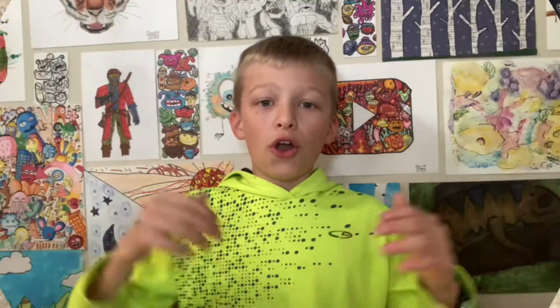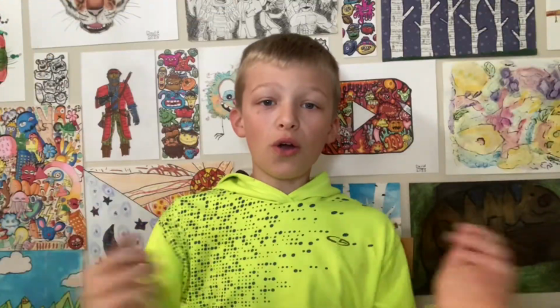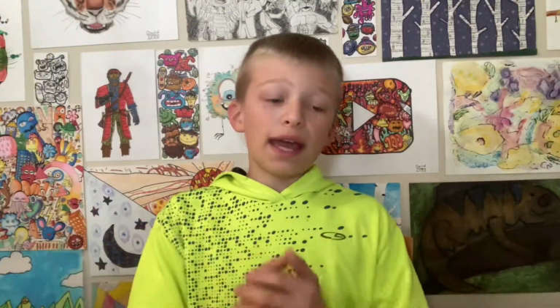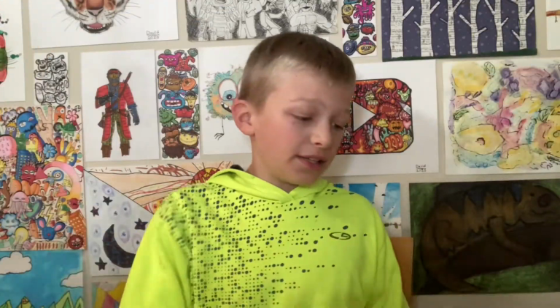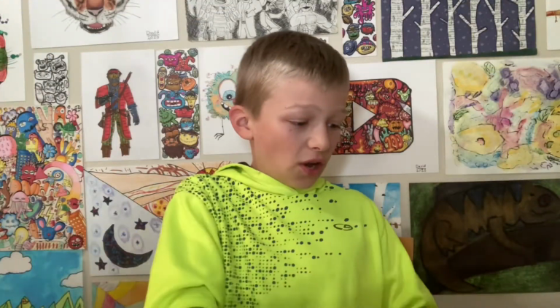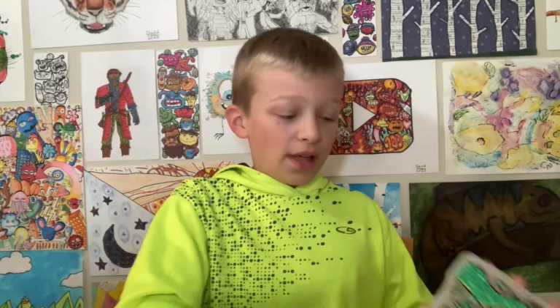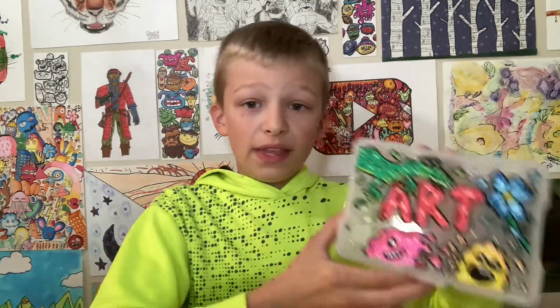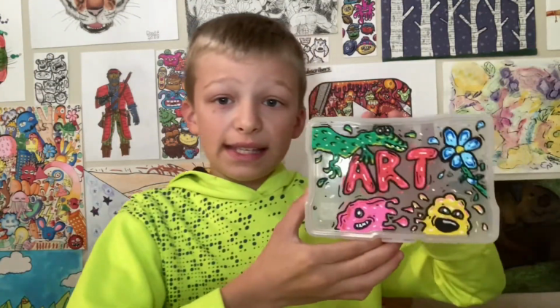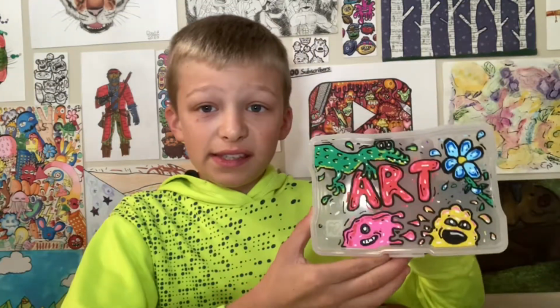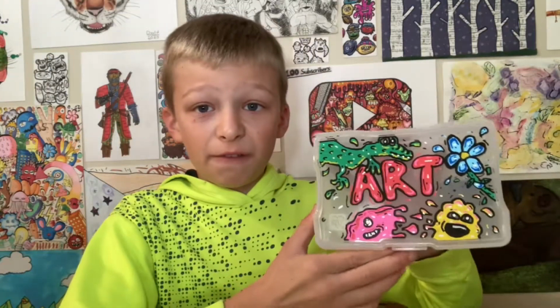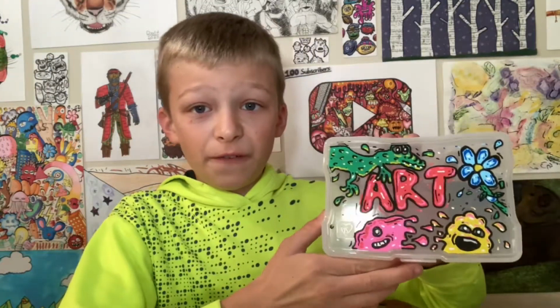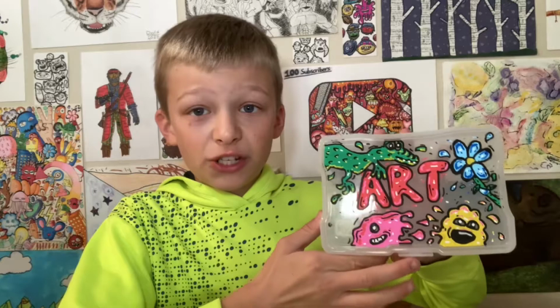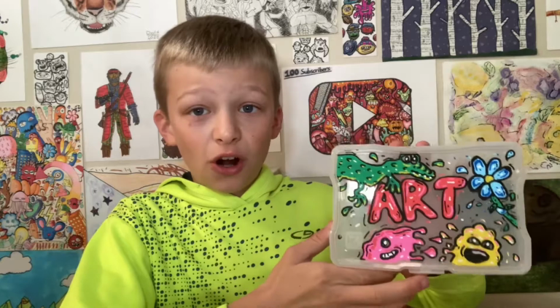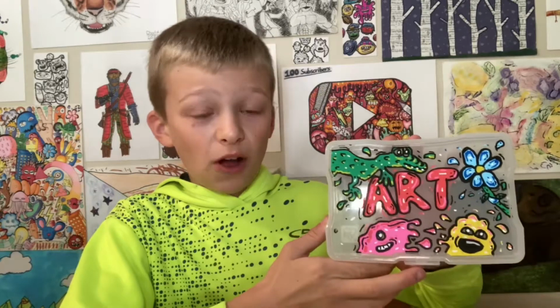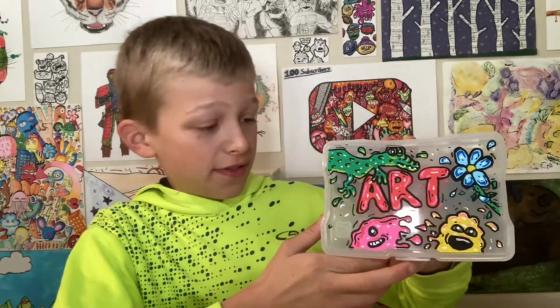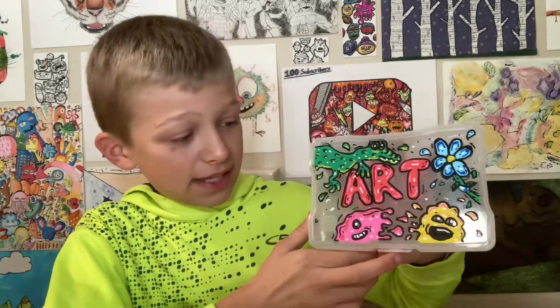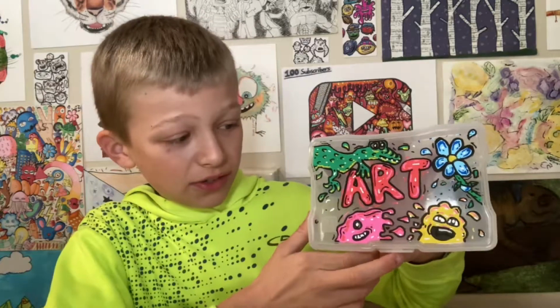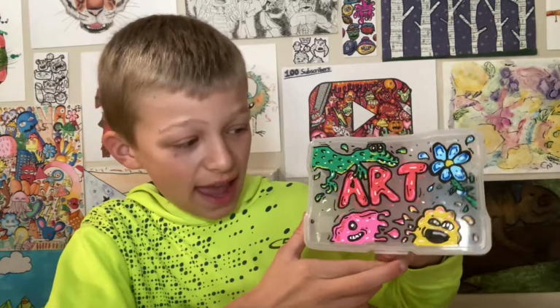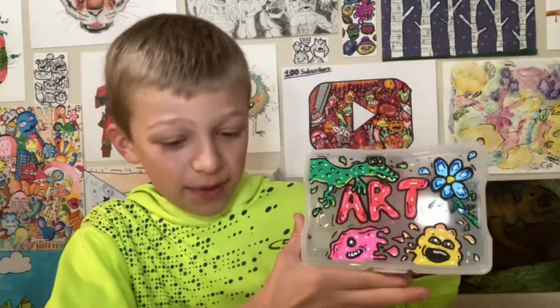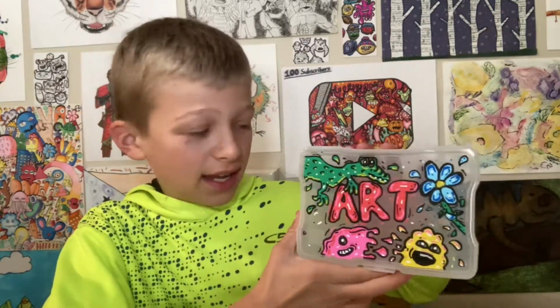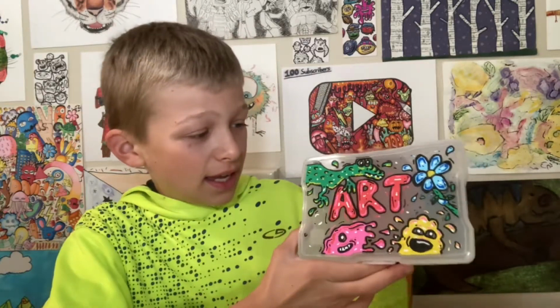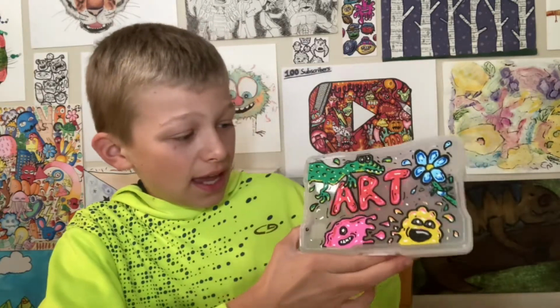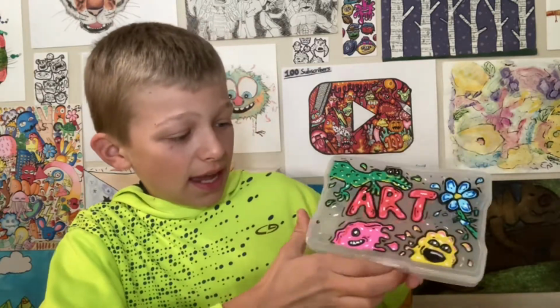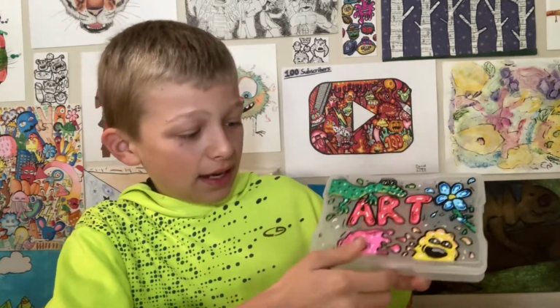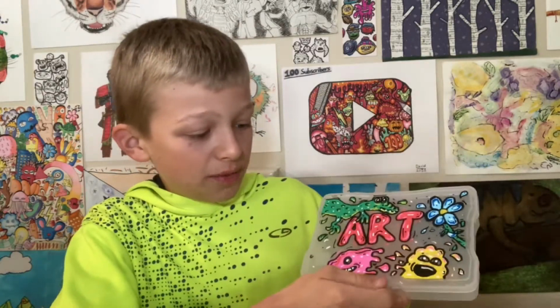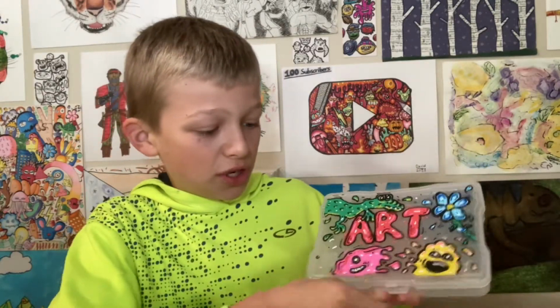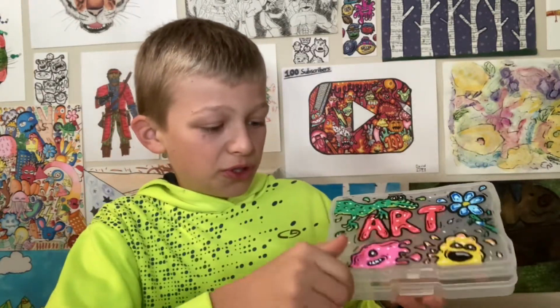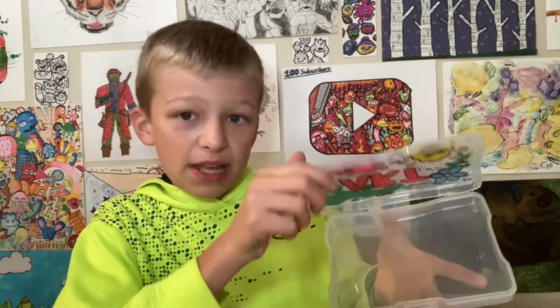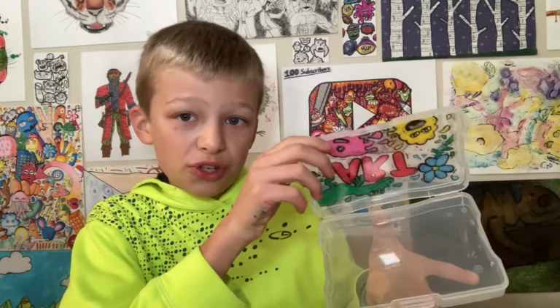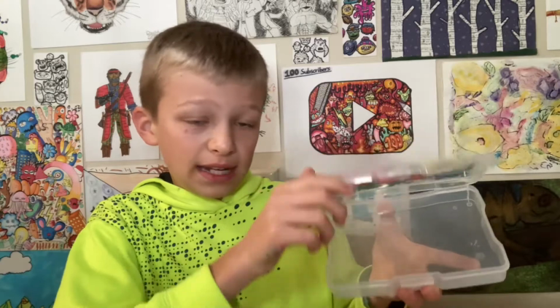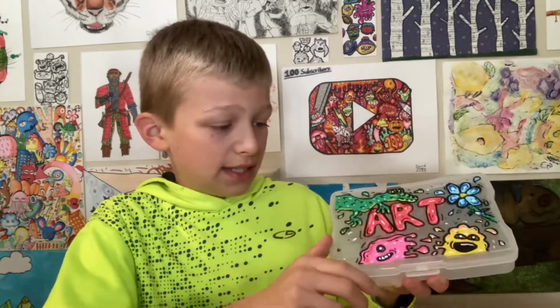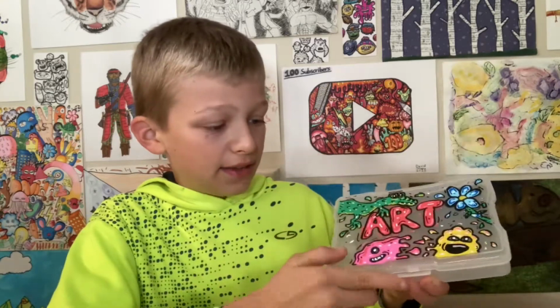Okay, so this is the finished art box. I think this looks epic. And I'm just going to put some pens or something inside there.